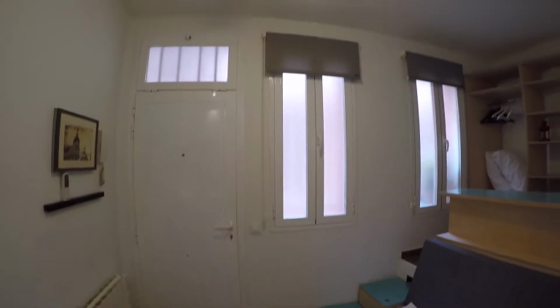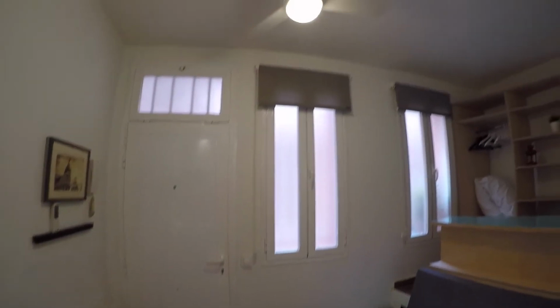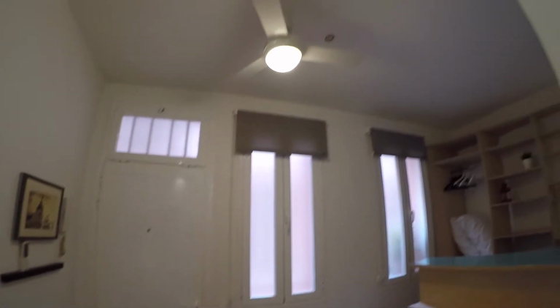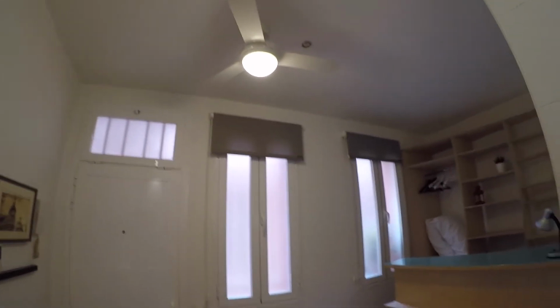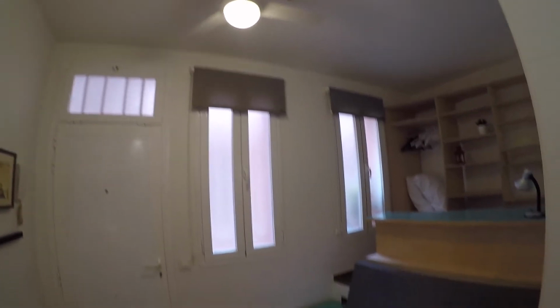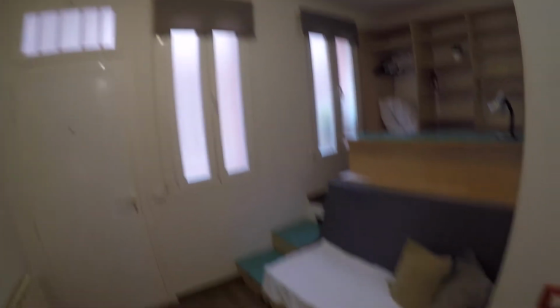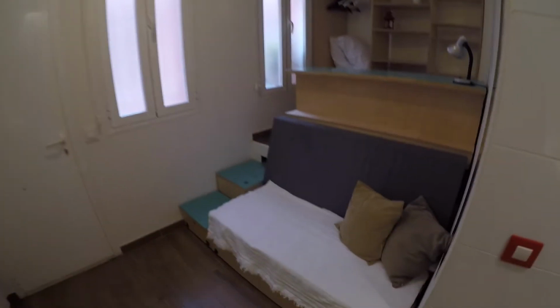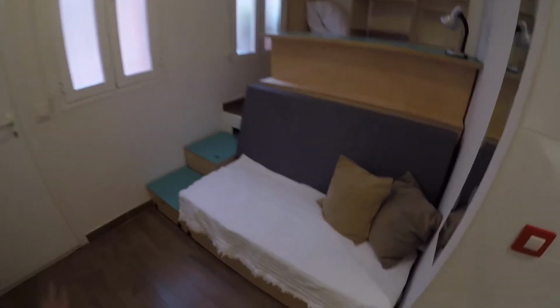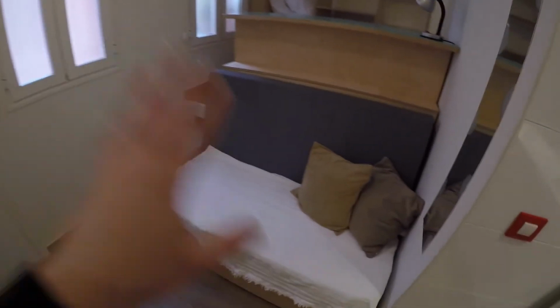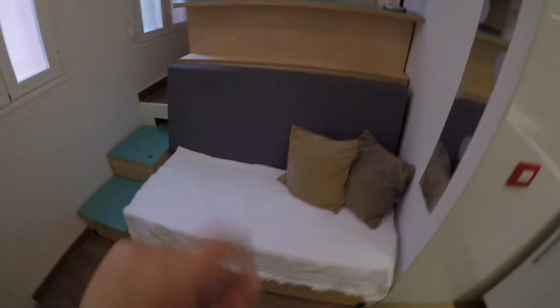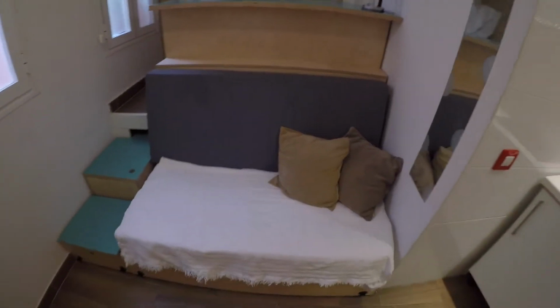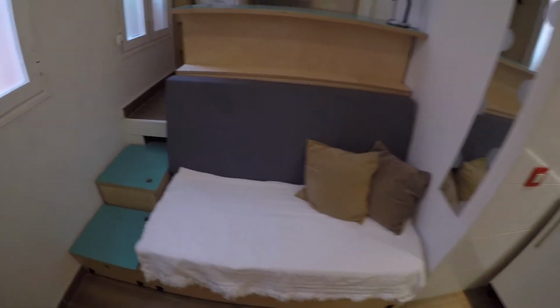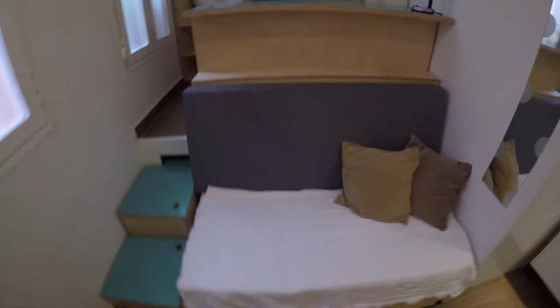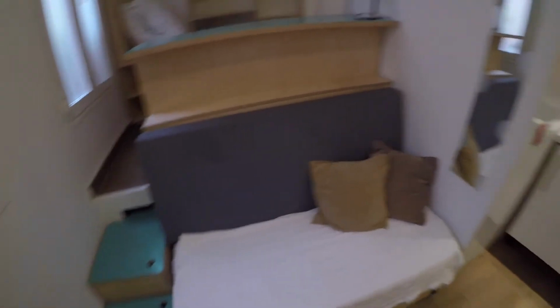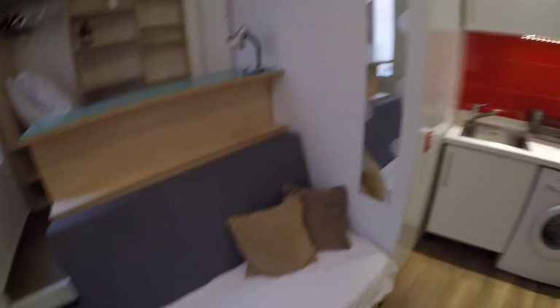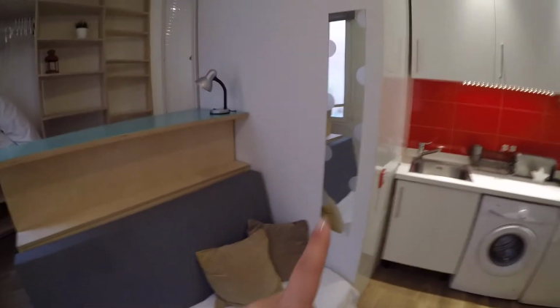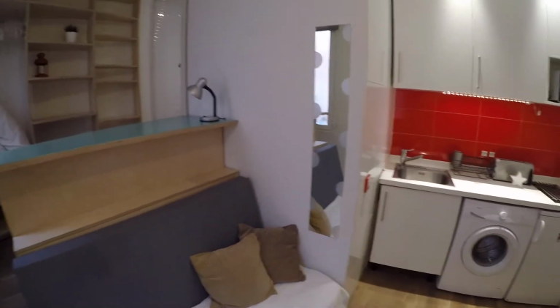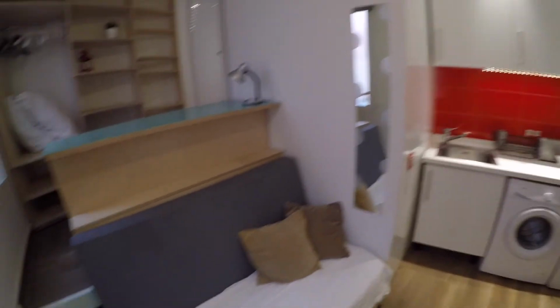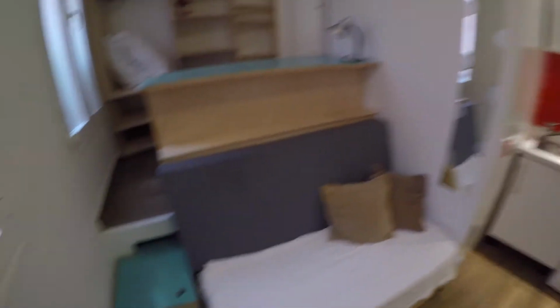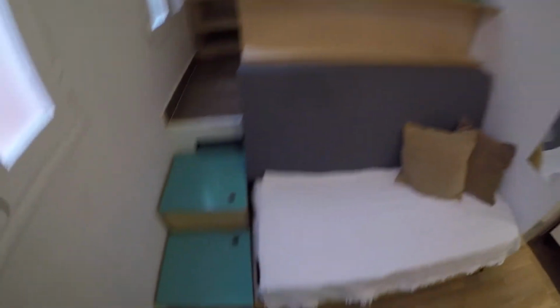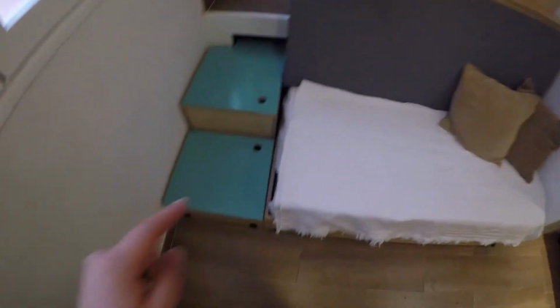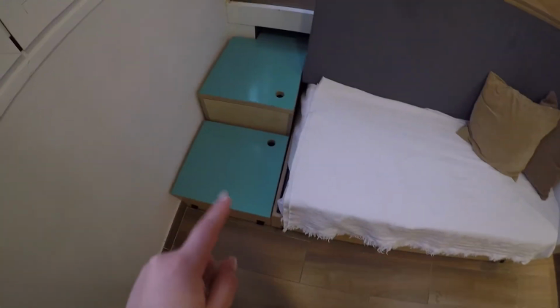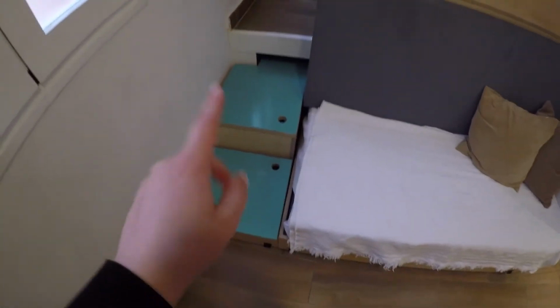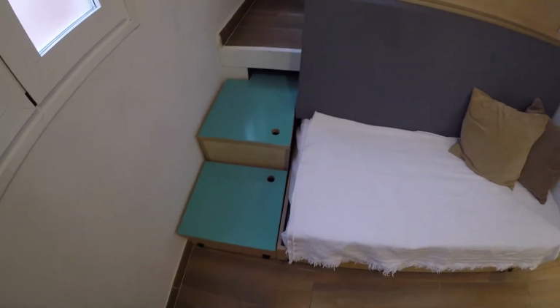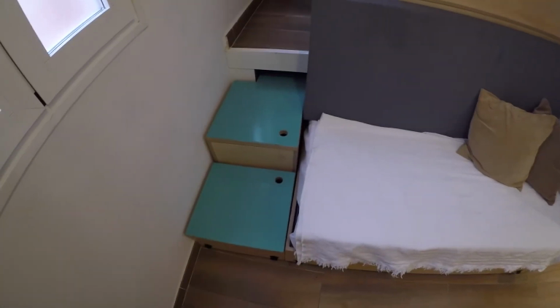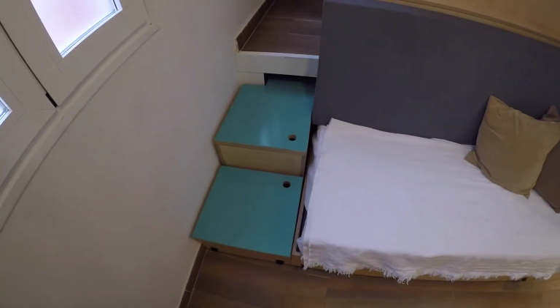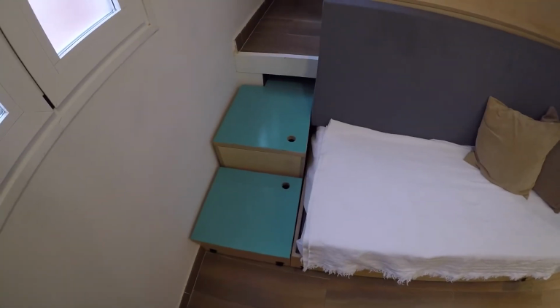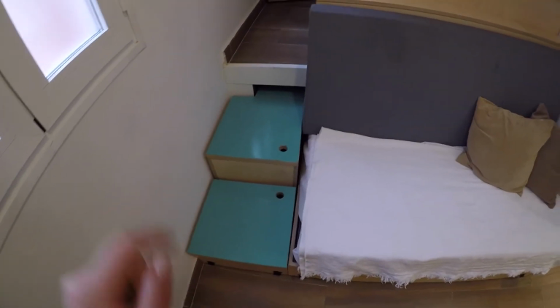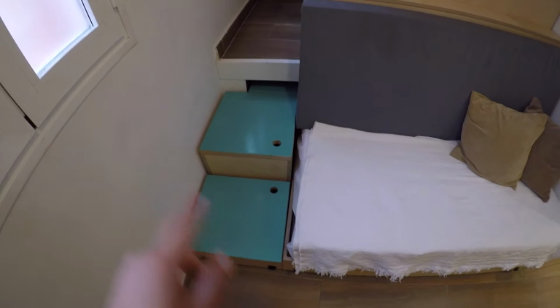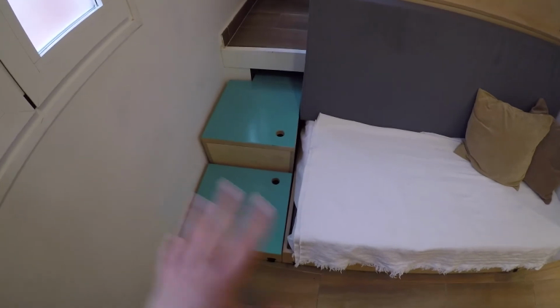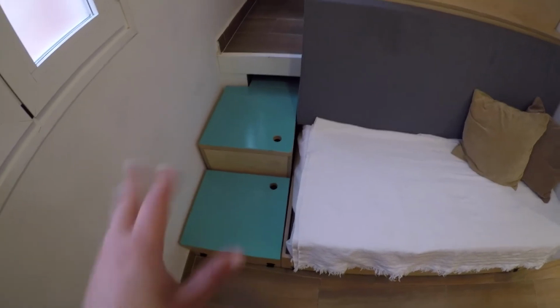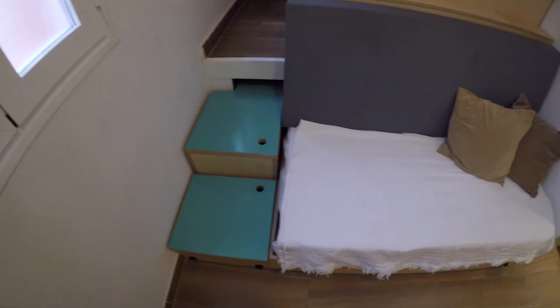This is the view from this side — this is a sofa bed. We have a little mirror here and we have here some furniture to keep all your things.